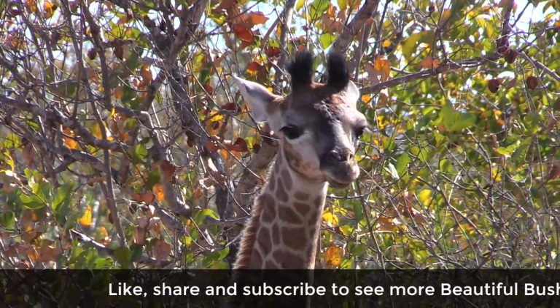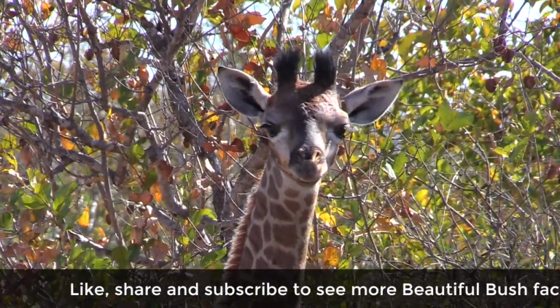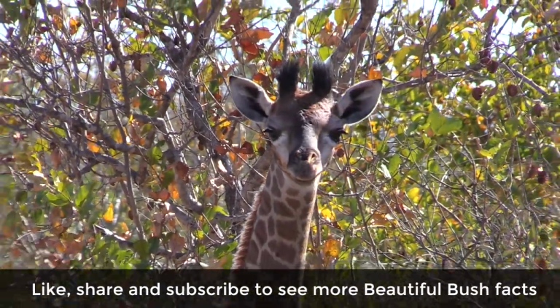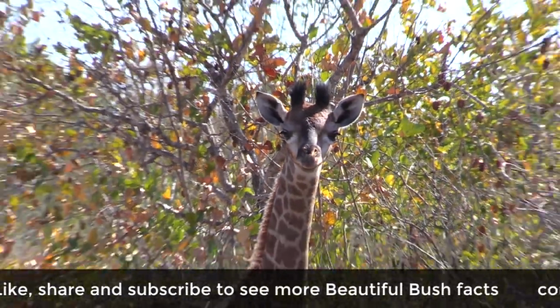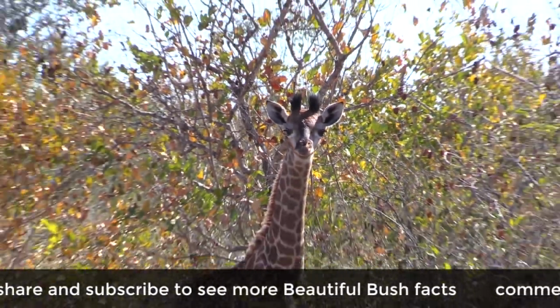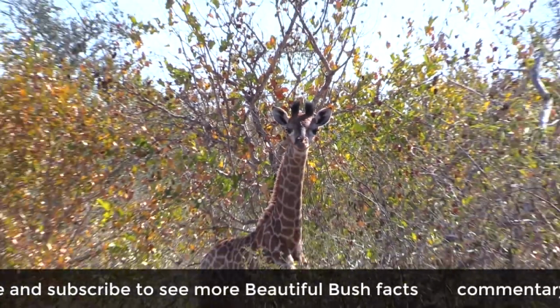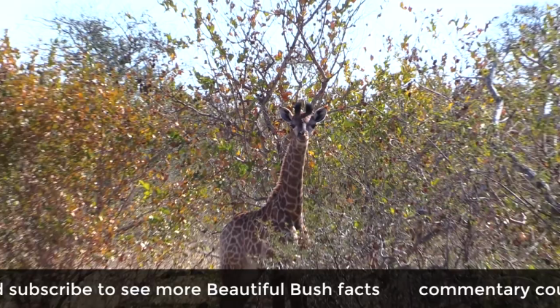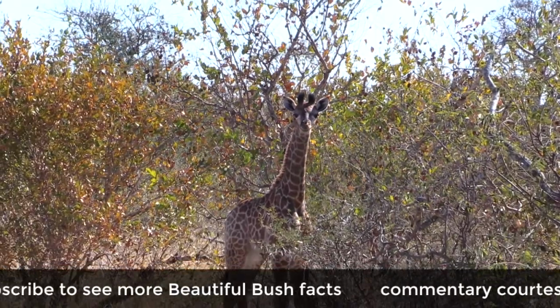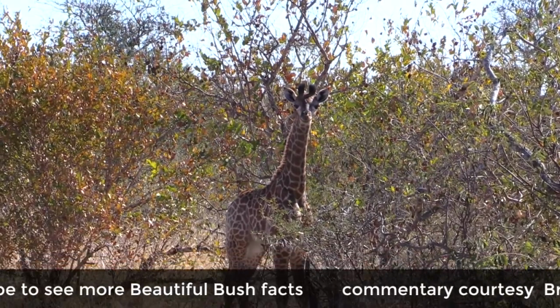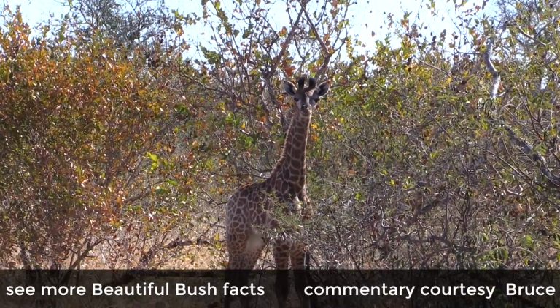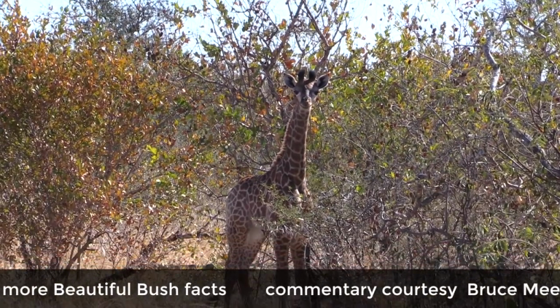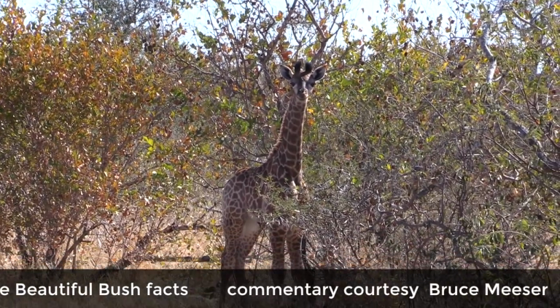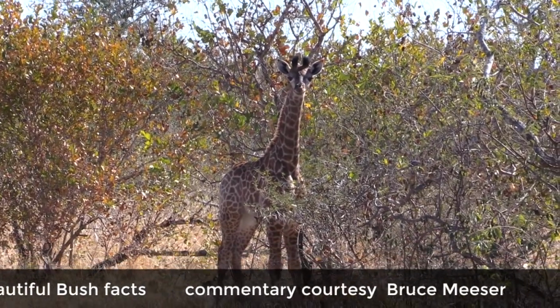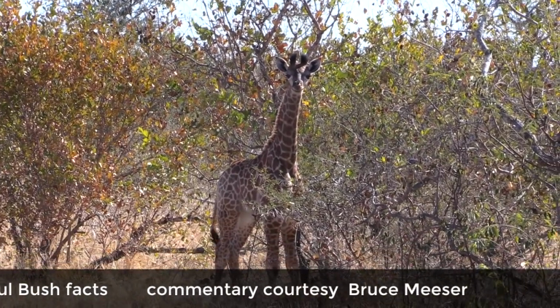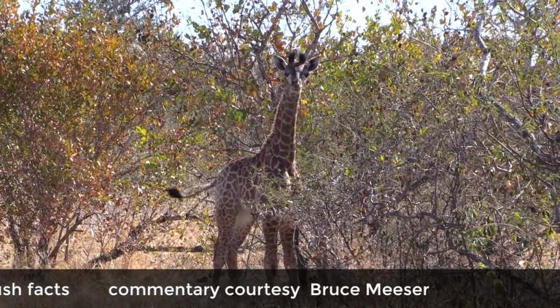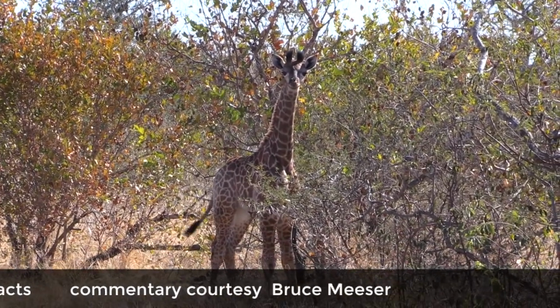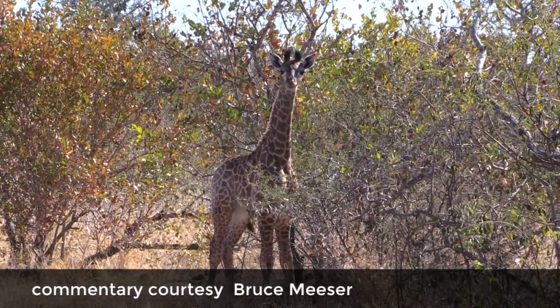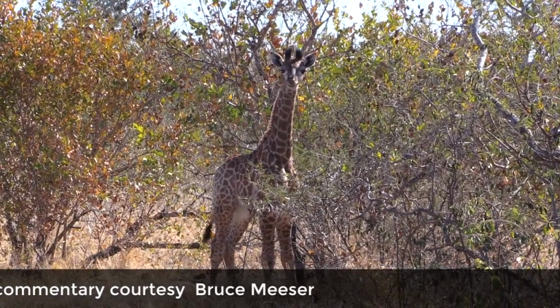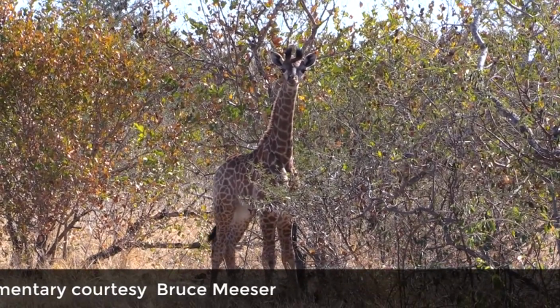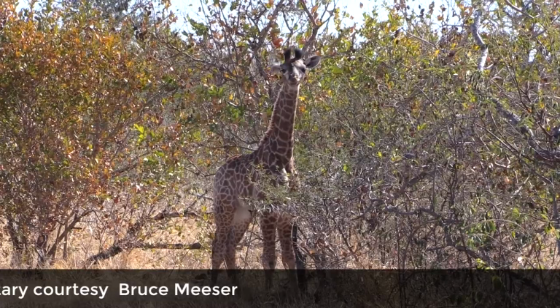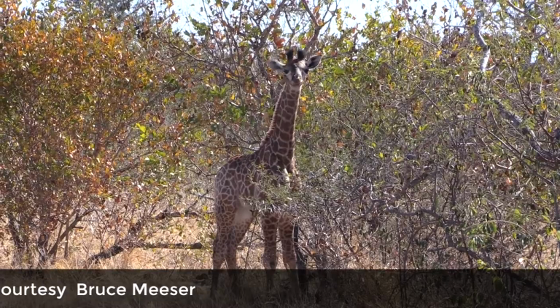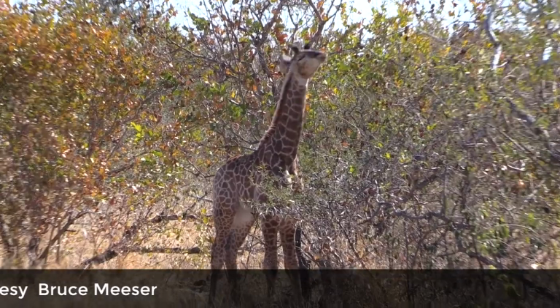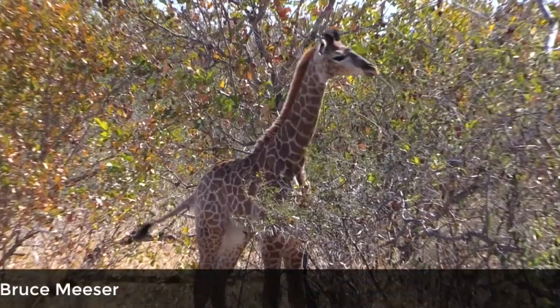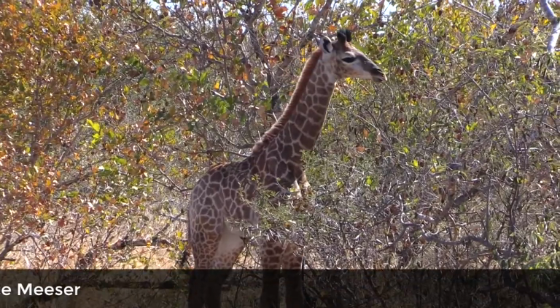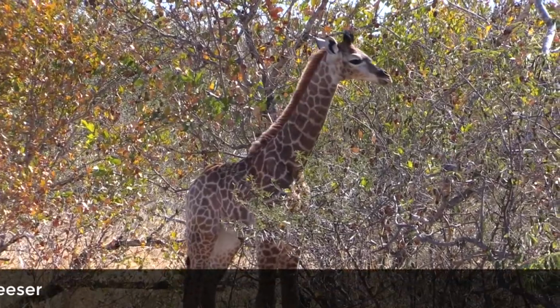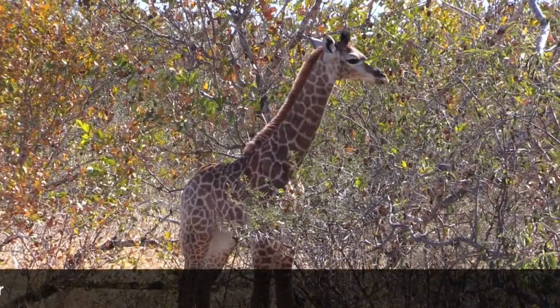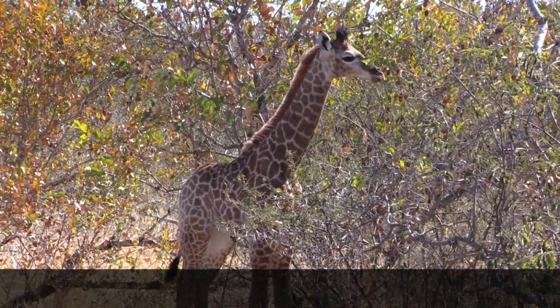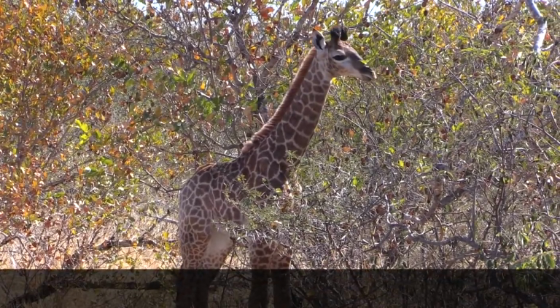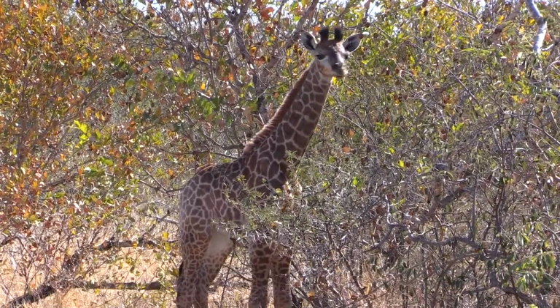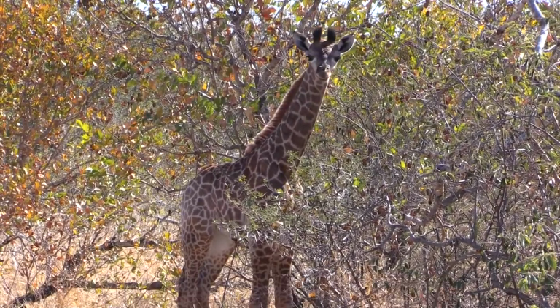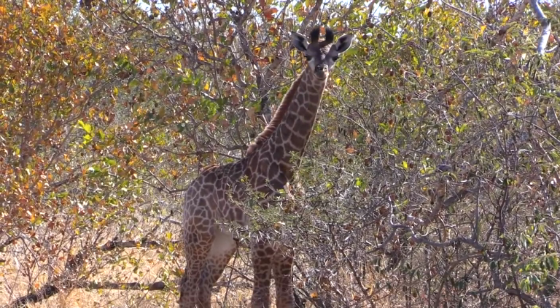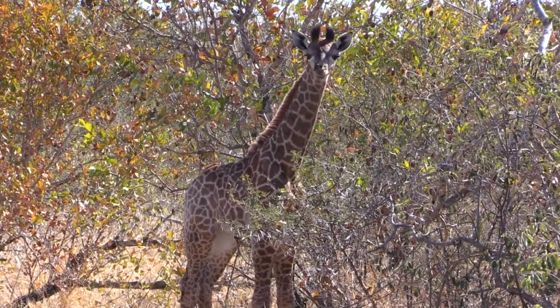So that short neck is obviously also to enable a bit more camouflage. But as the growth starts within the first year, you'll probably find you'll get to about double the size.